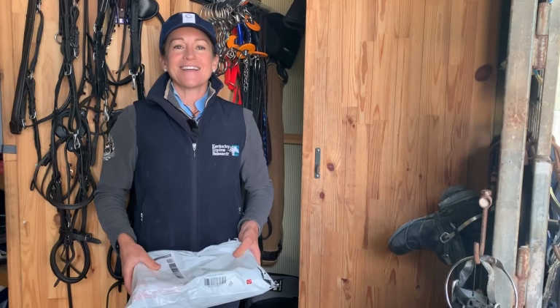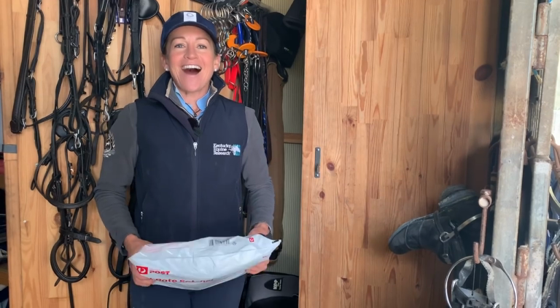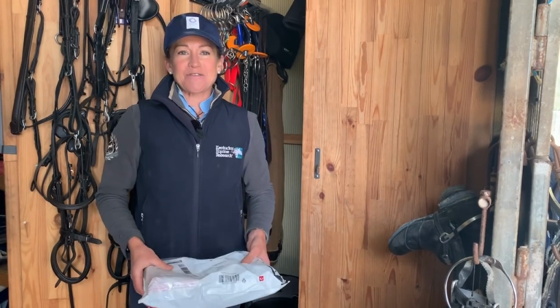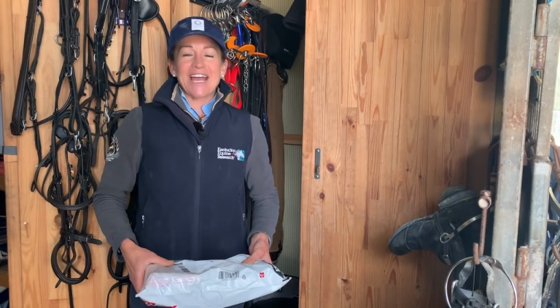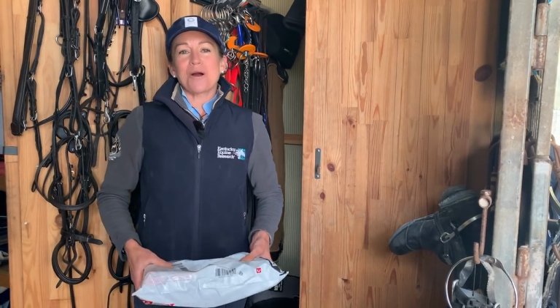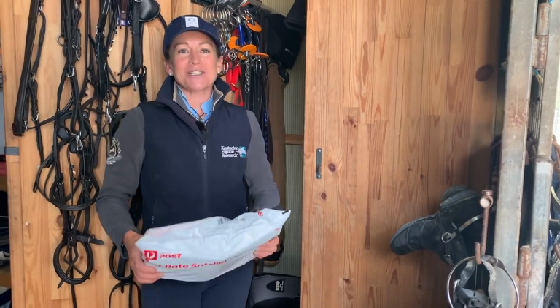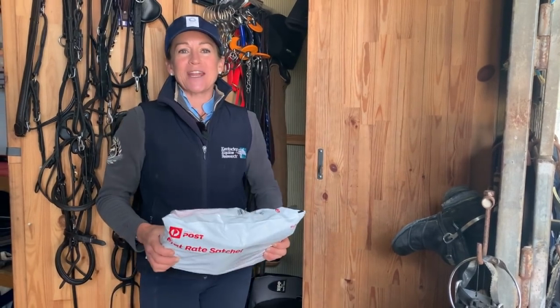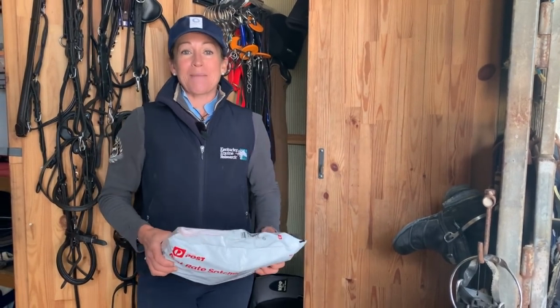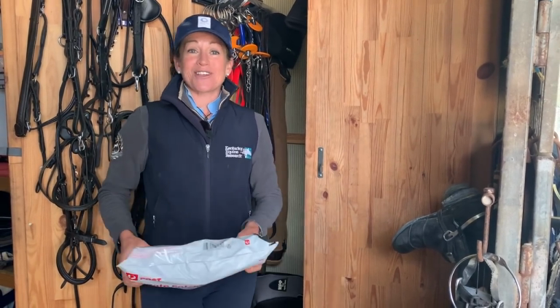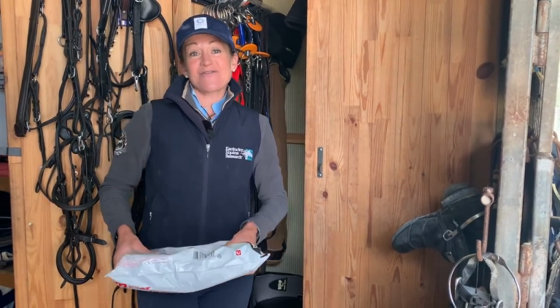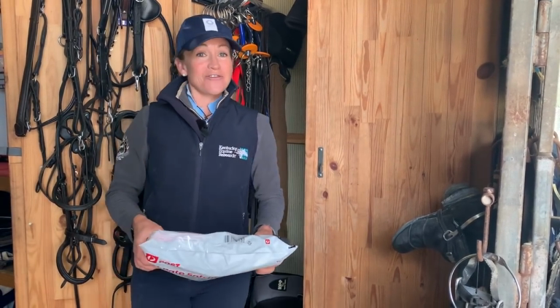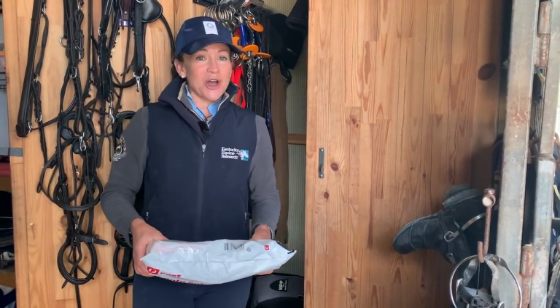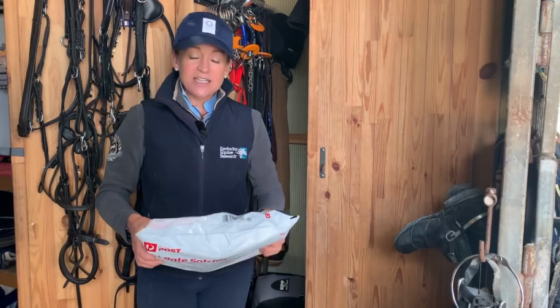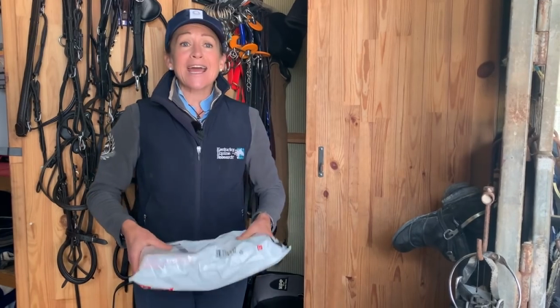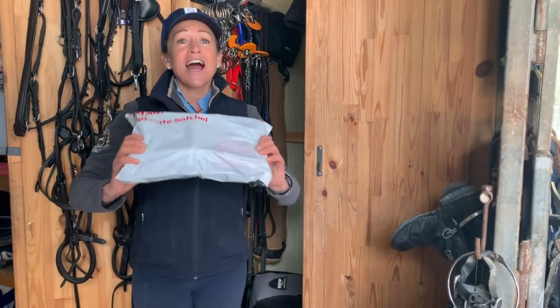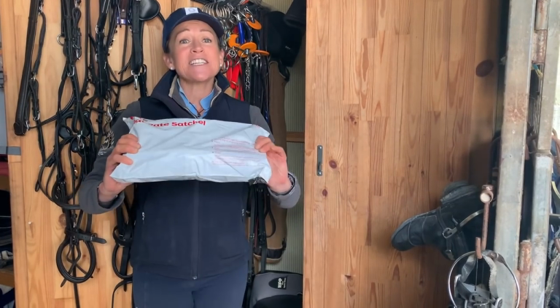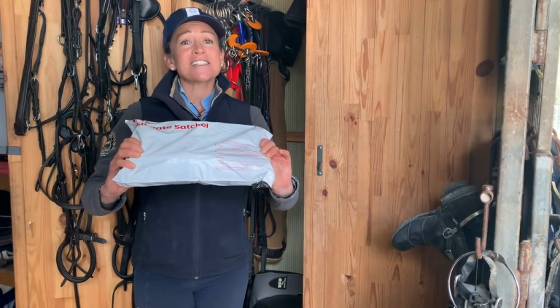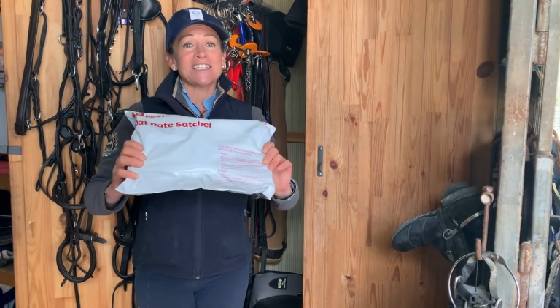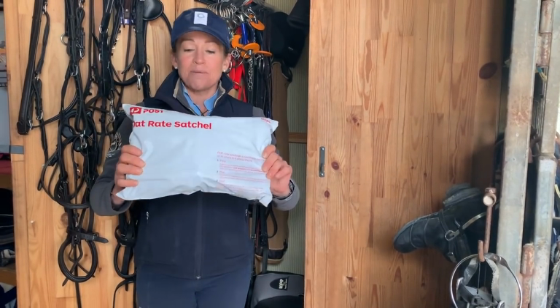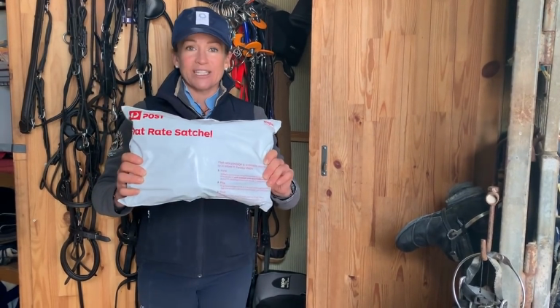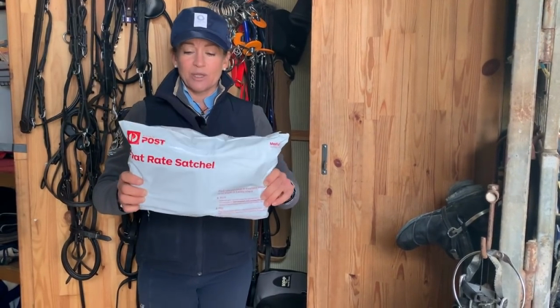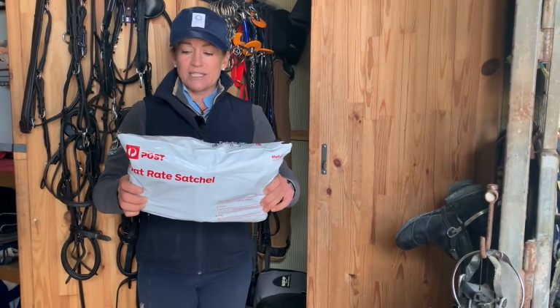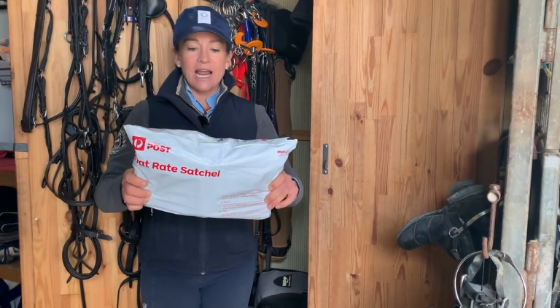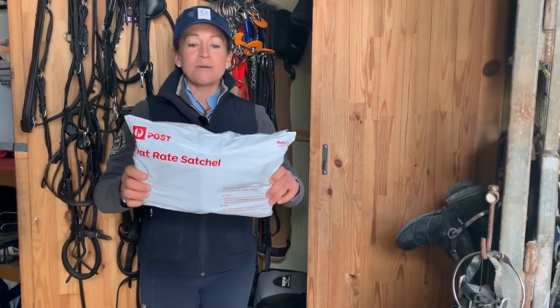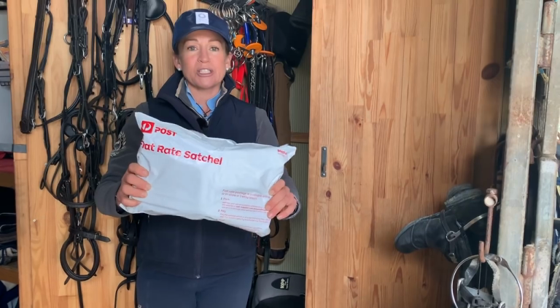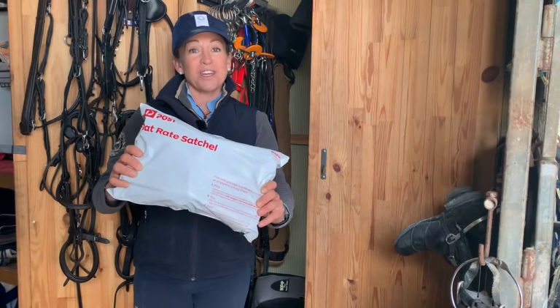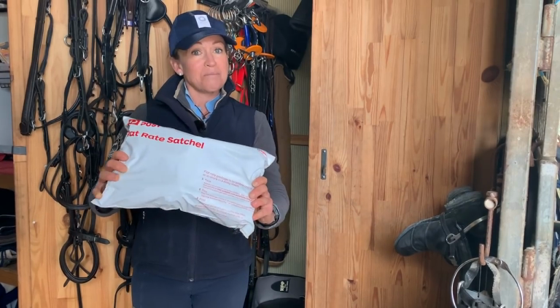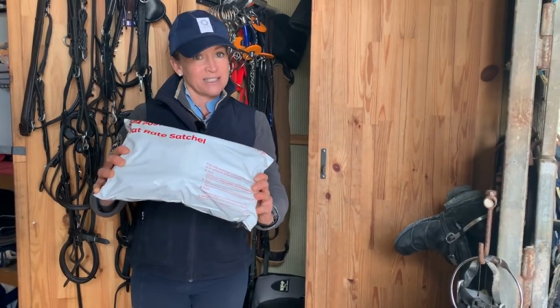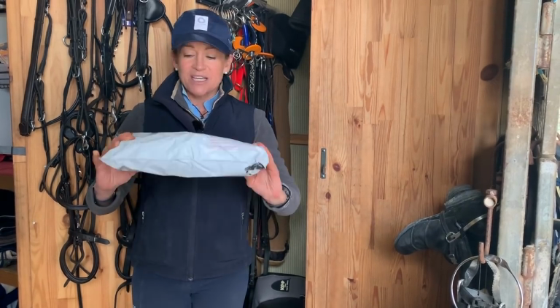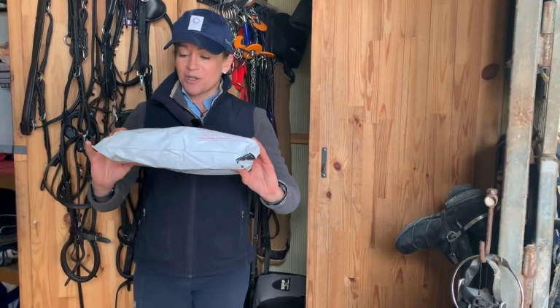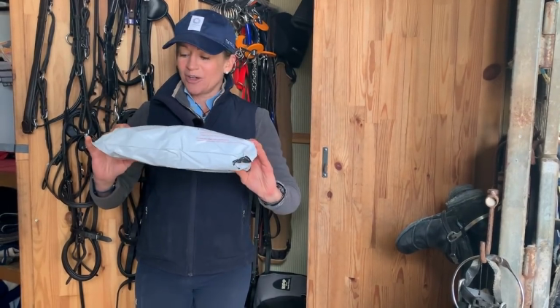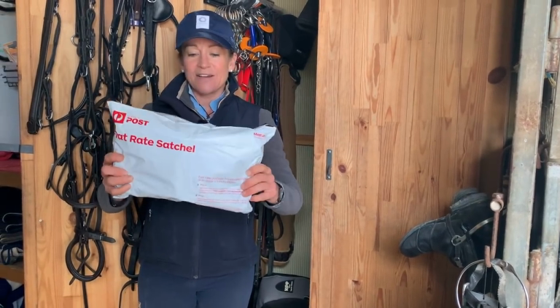Hi everybody and welcome back to another Amanda Ross eventing bit video. Today another exciting unboxing — it's like an unboxing within an unparcelling. So let's have a look.